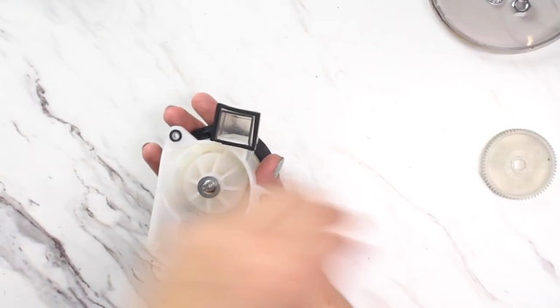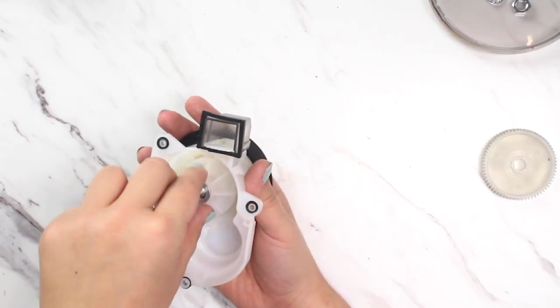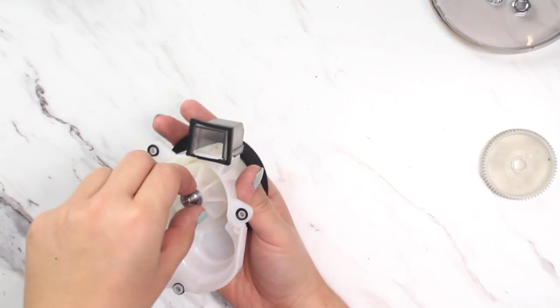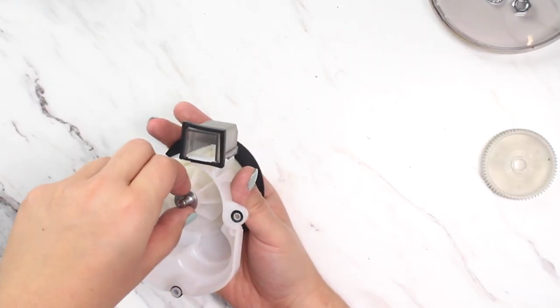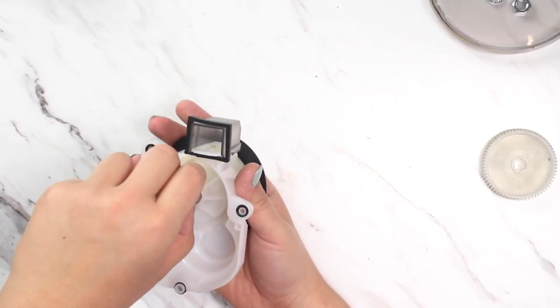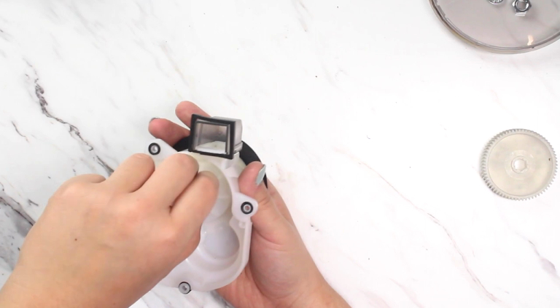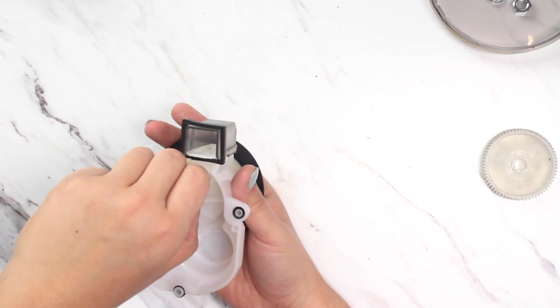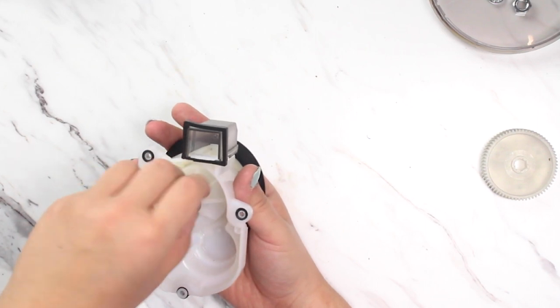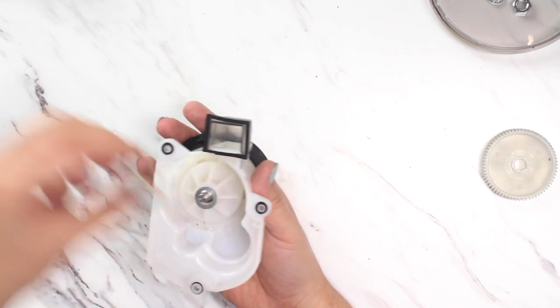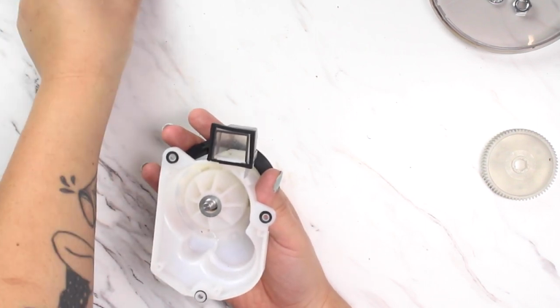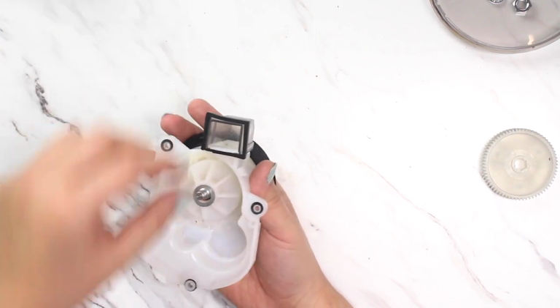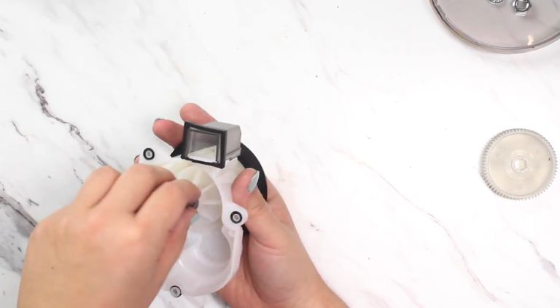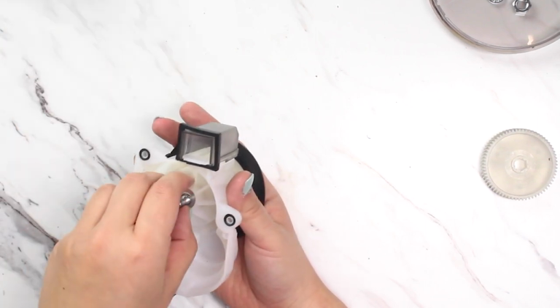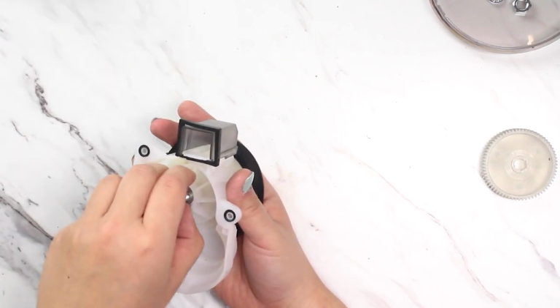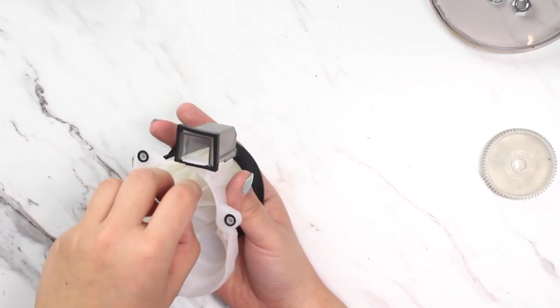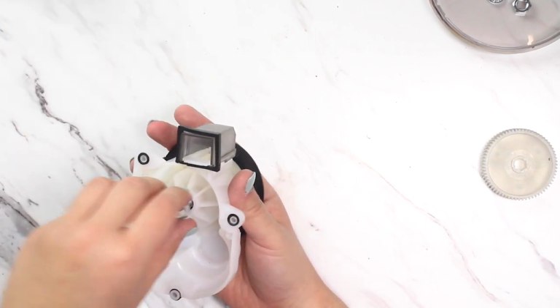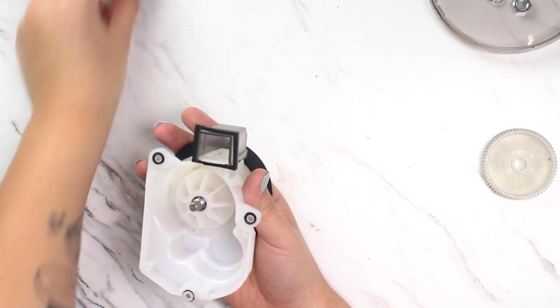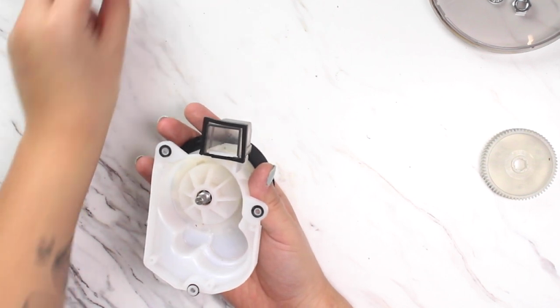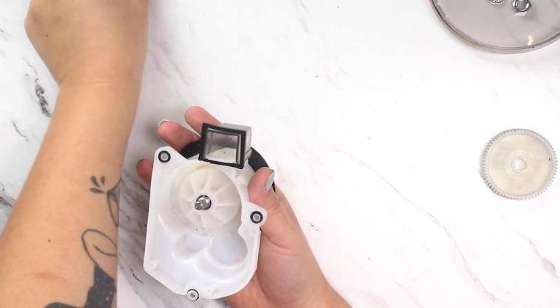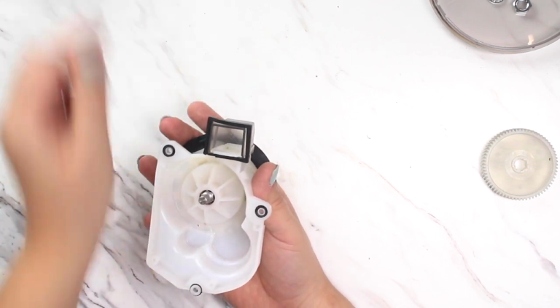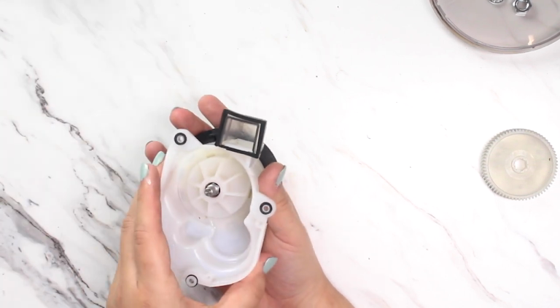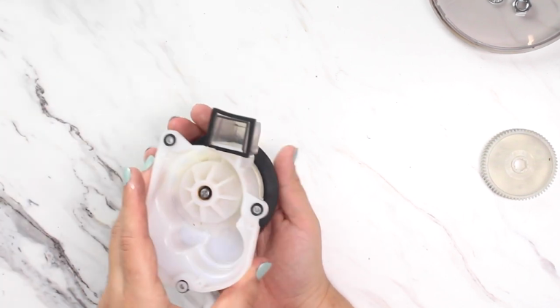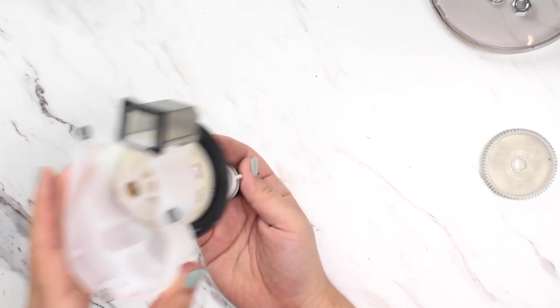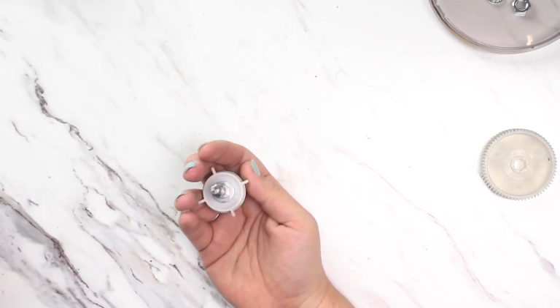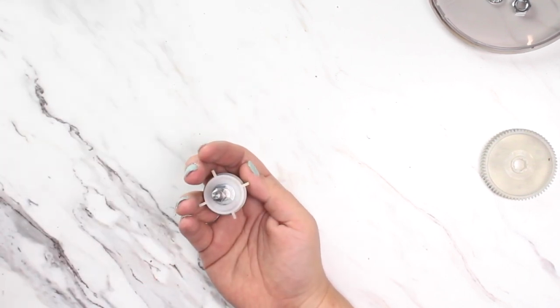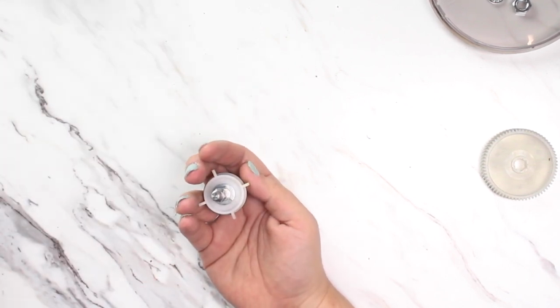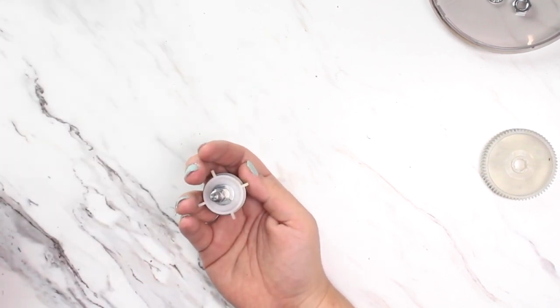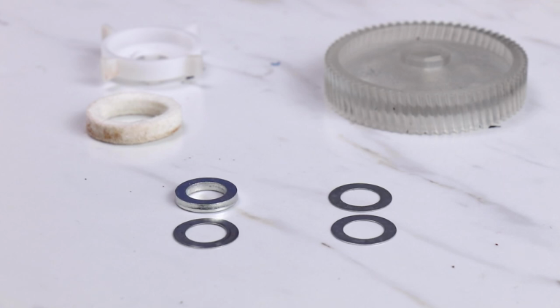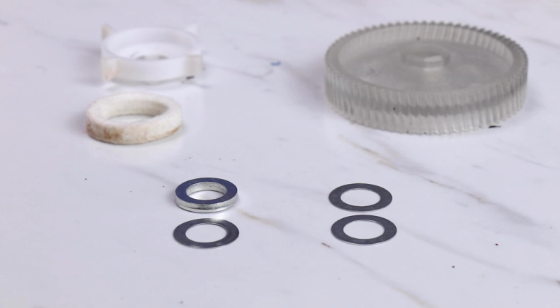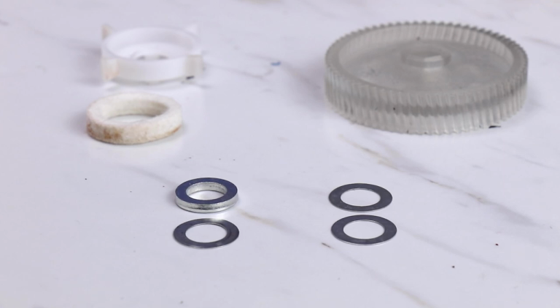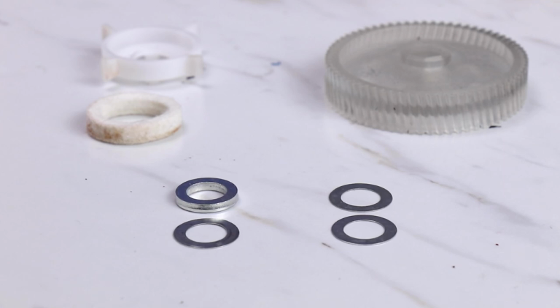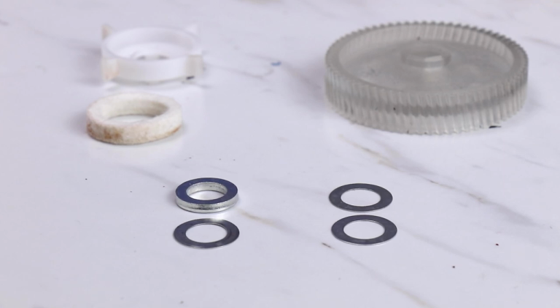Once the drive shaft and drive gear are free, you'll find one or more washers between the drive gear and the gearbox housing. There will also be several washers between the paddle wheel and the gearbox housing. We'll want to make sure we keep these in a safe place, separate from the washers under the drive gear, to avoid confusion later on.